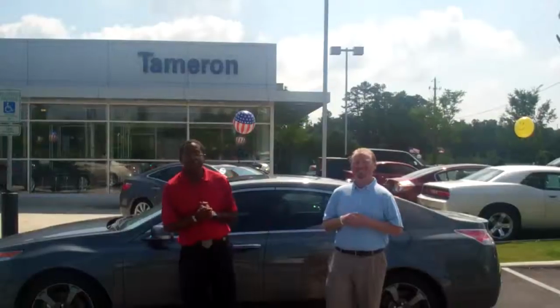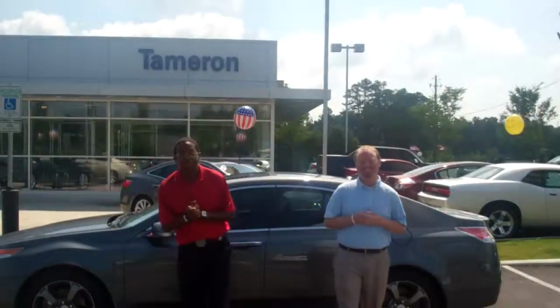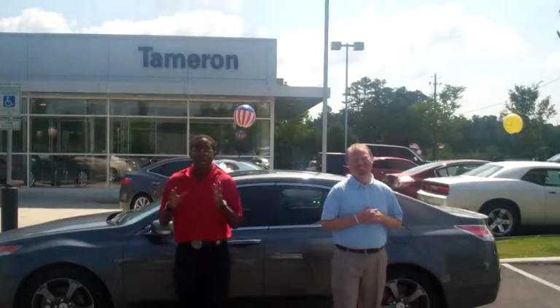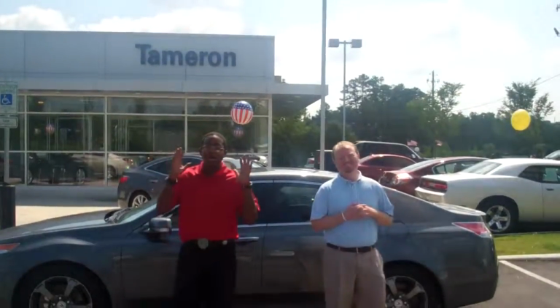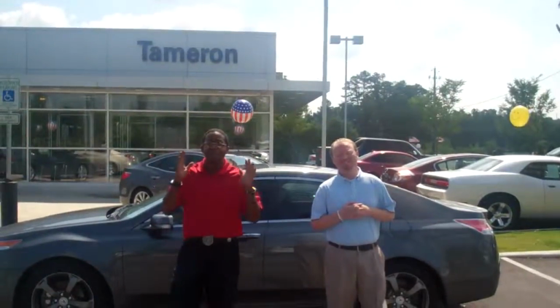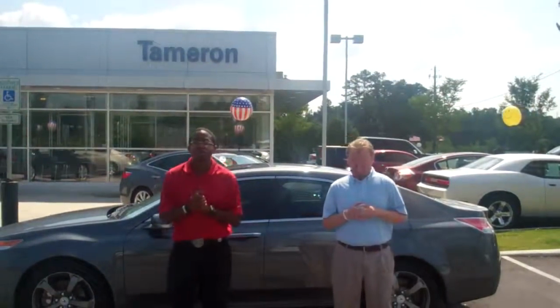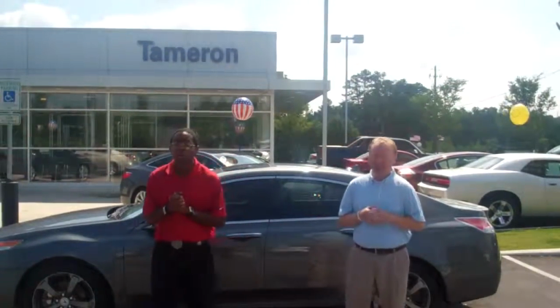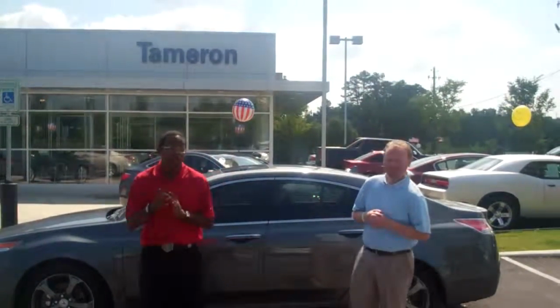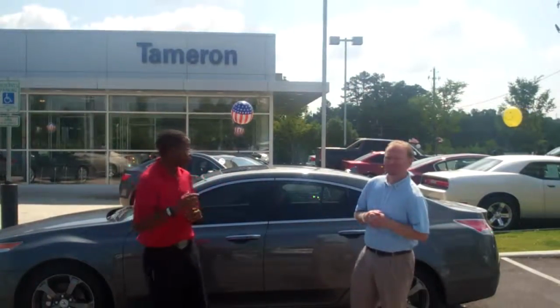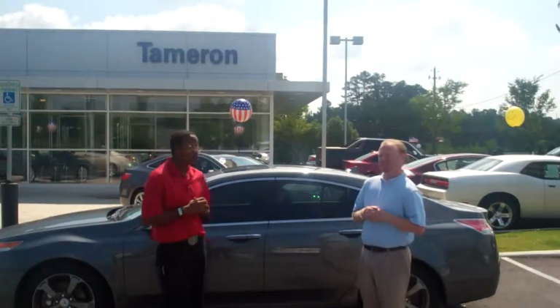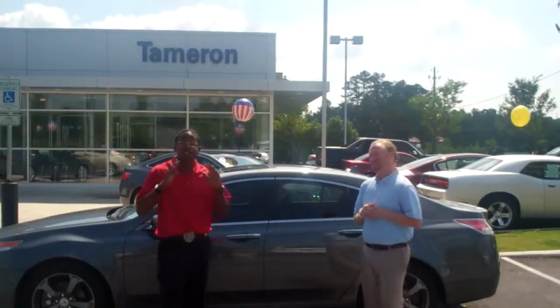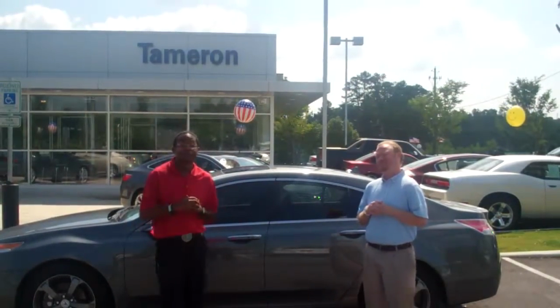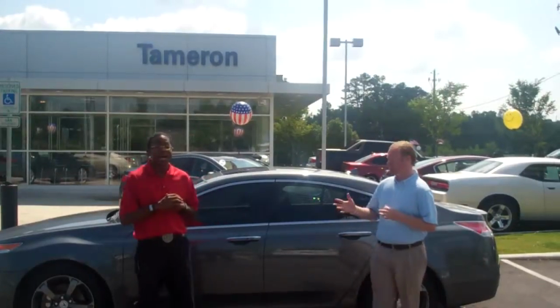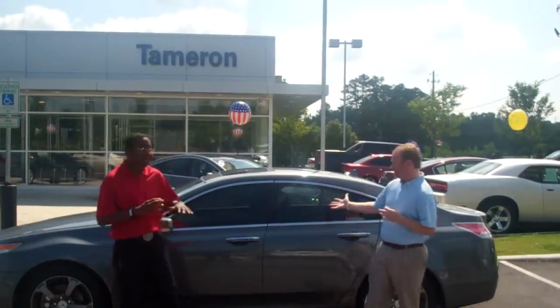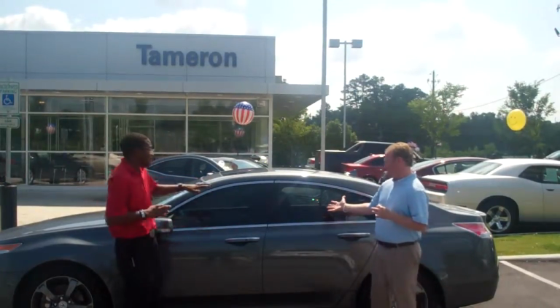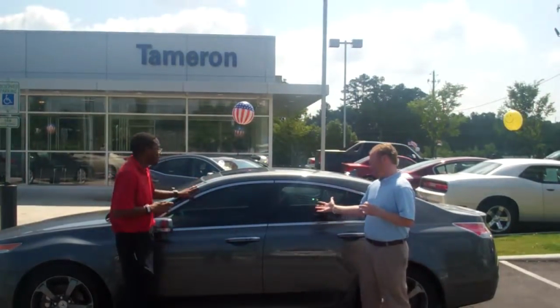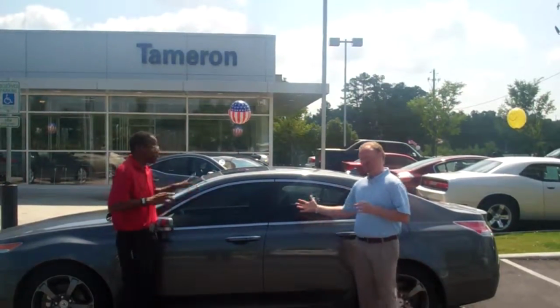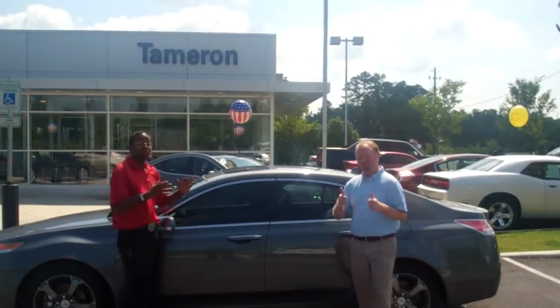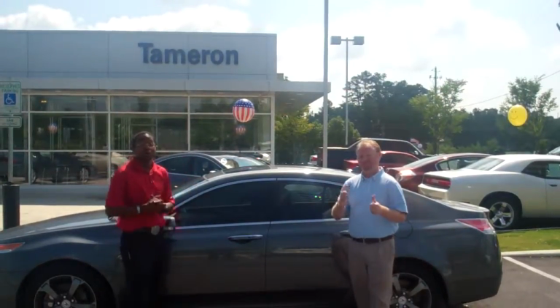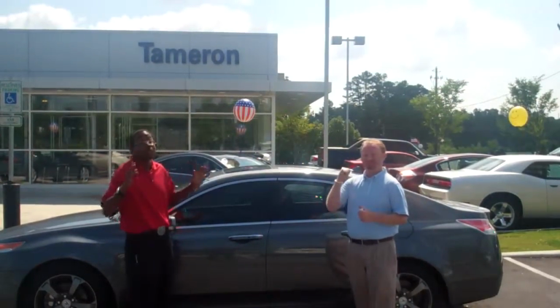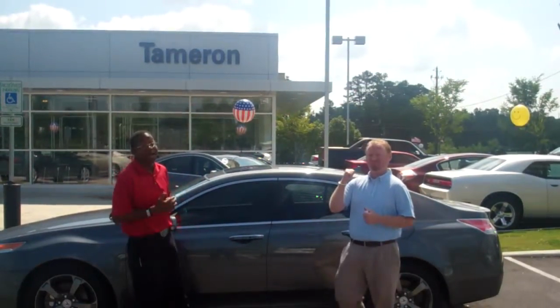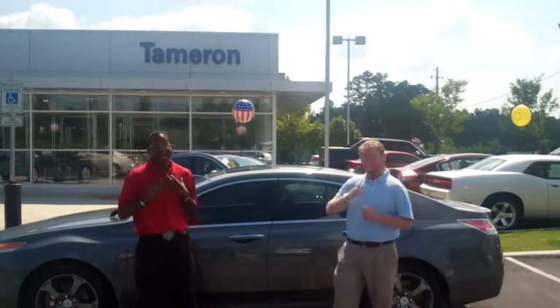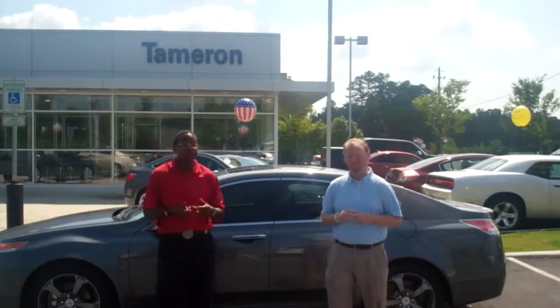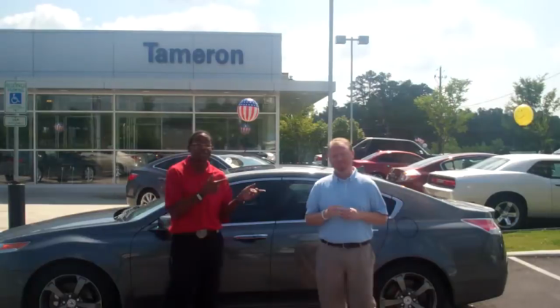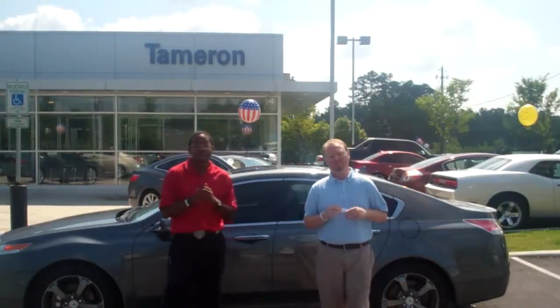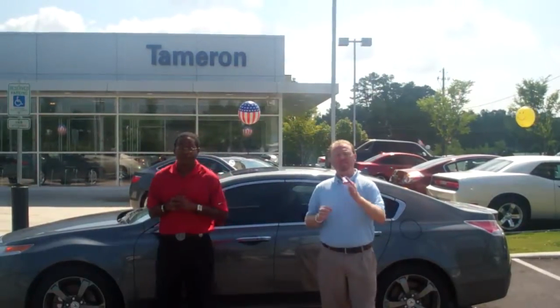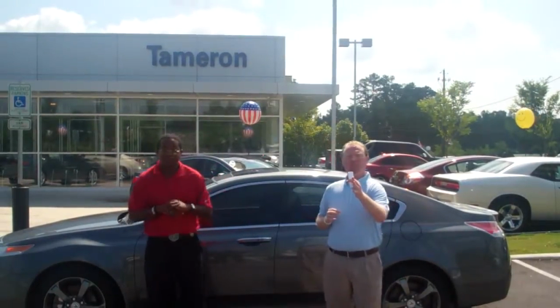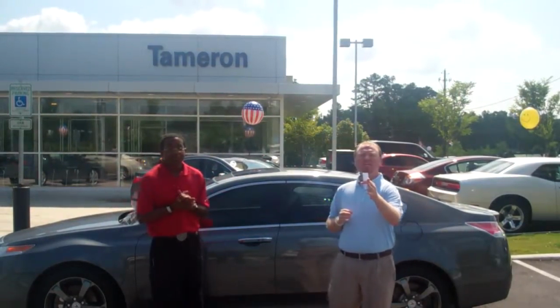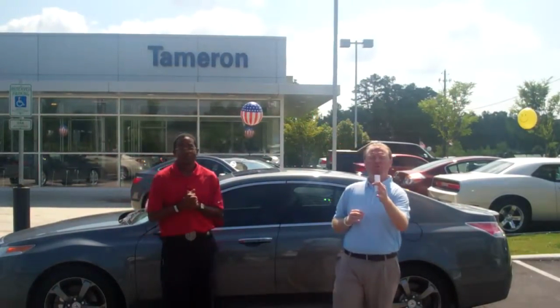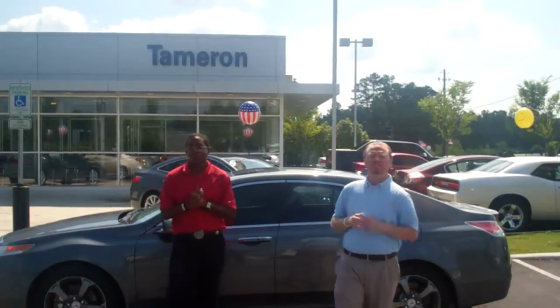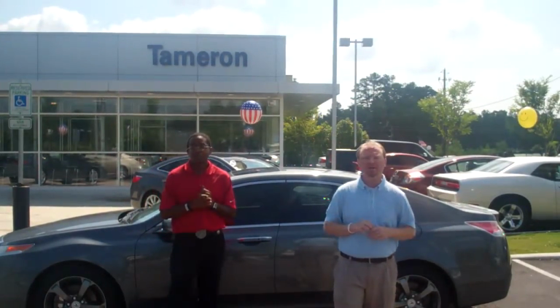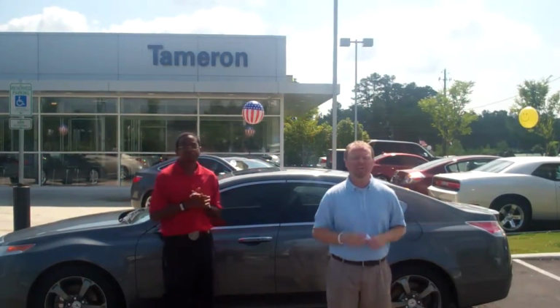Demetrius, Jonathan Reeves, Tameron Hyundai. Thank you so much for your recent inquiry on this lovely 2010 Acura TL. It's a beautiful car, it's a beautiful day. I'm Jonathan Reeves and this is Jeremy. Demetrius, once again, thank you so much for taking time out of your busy day.